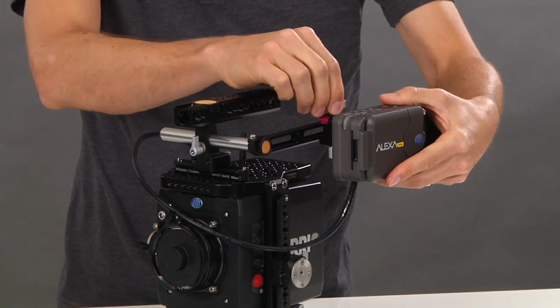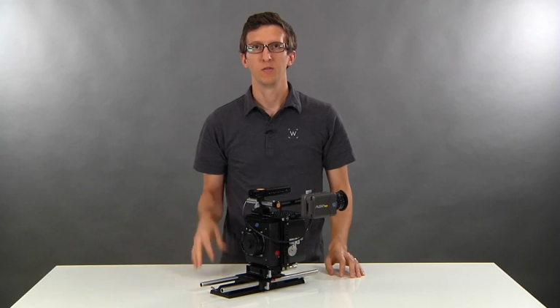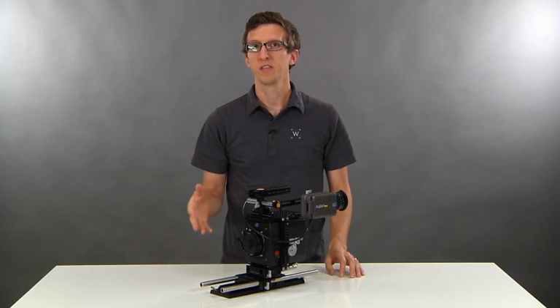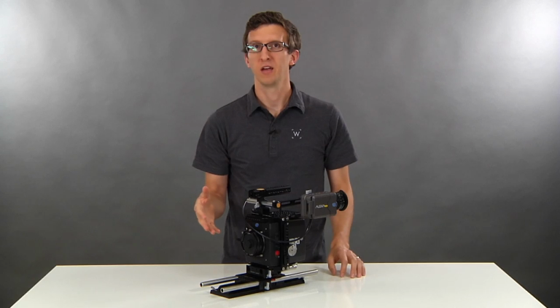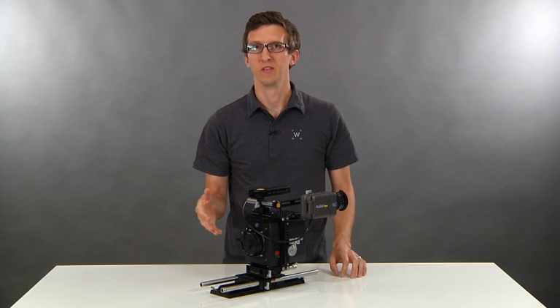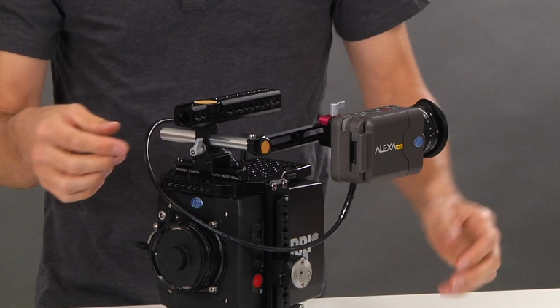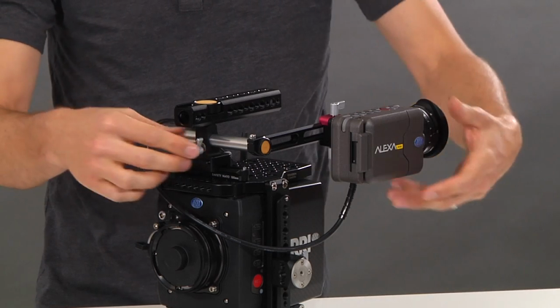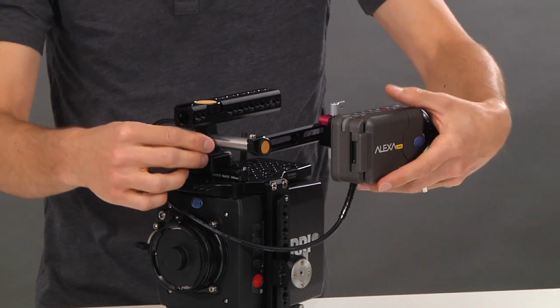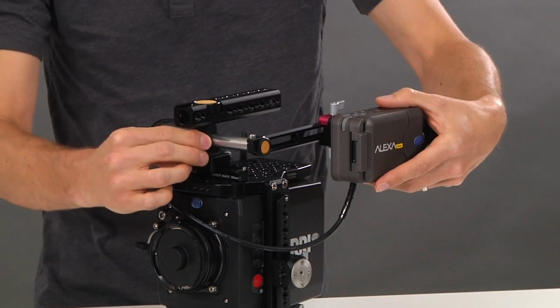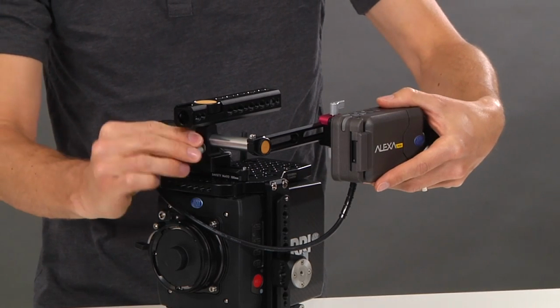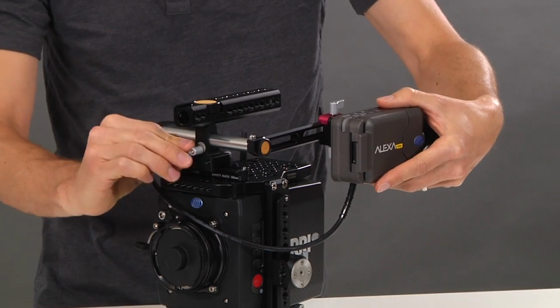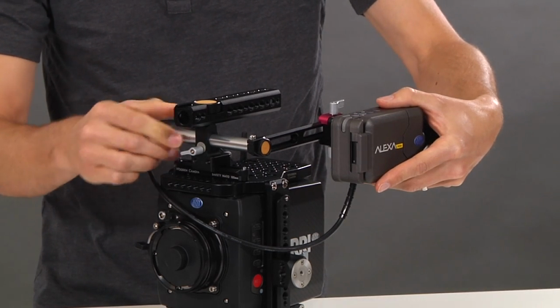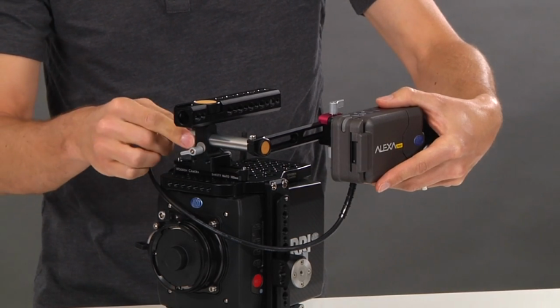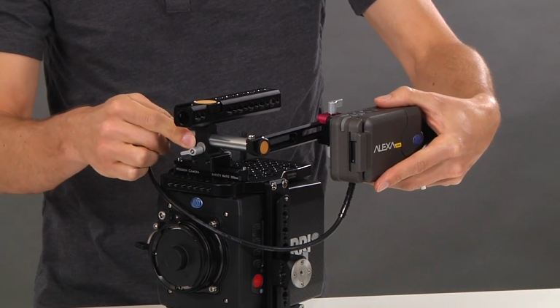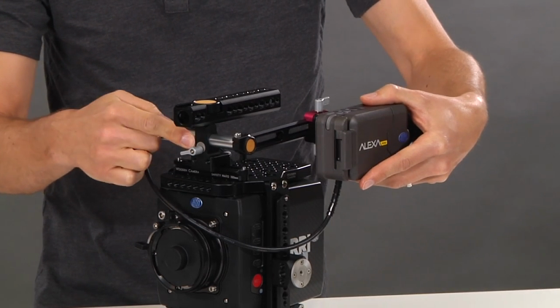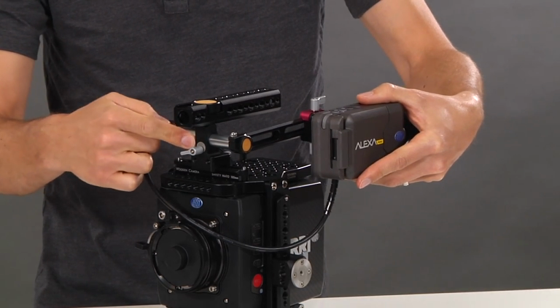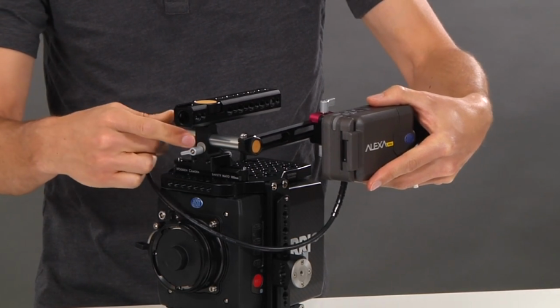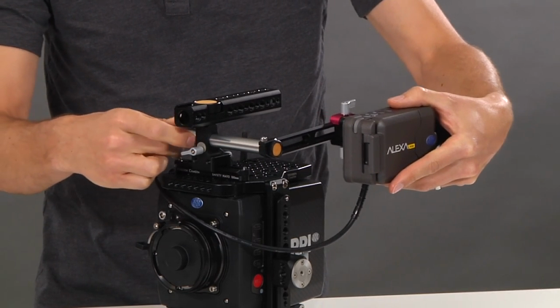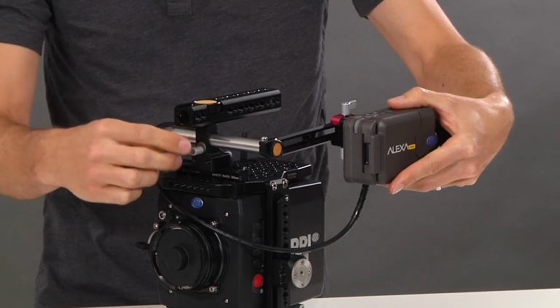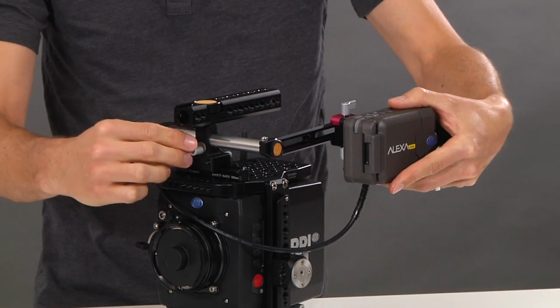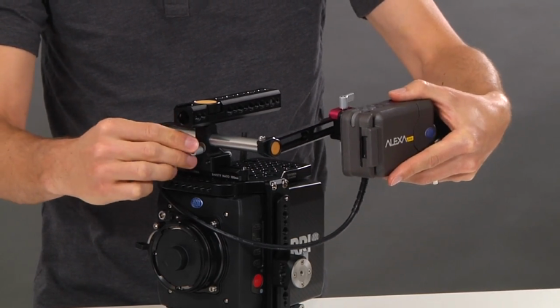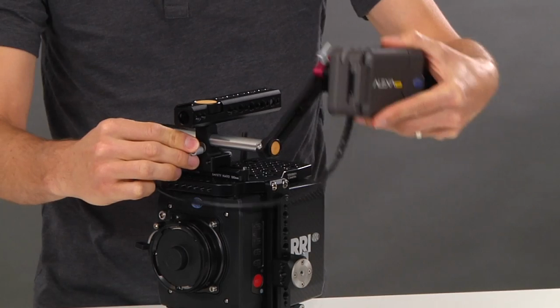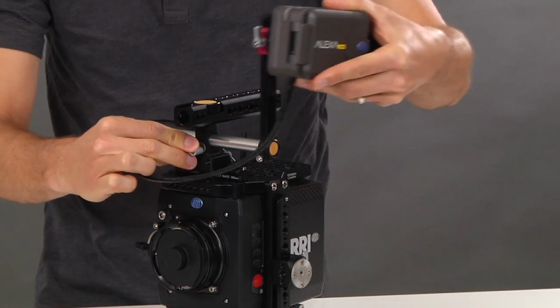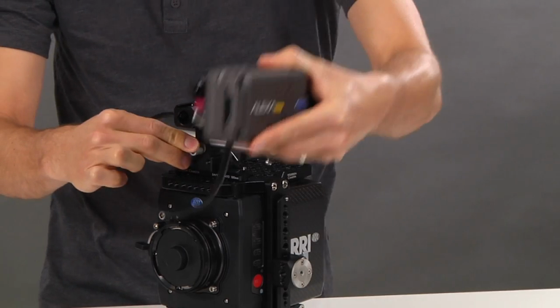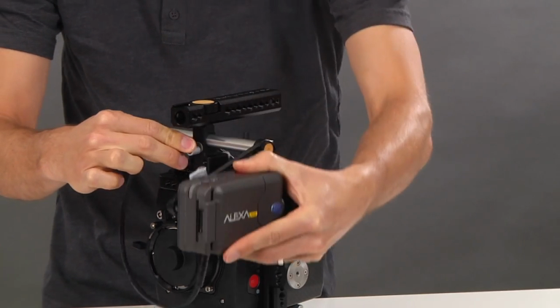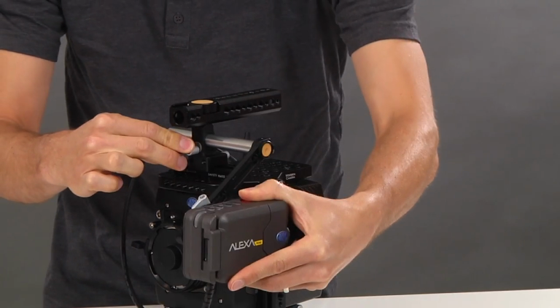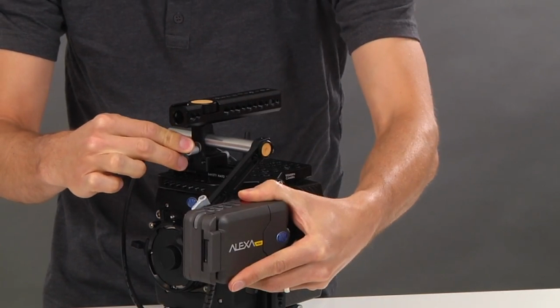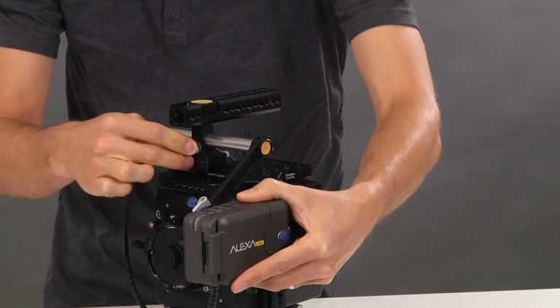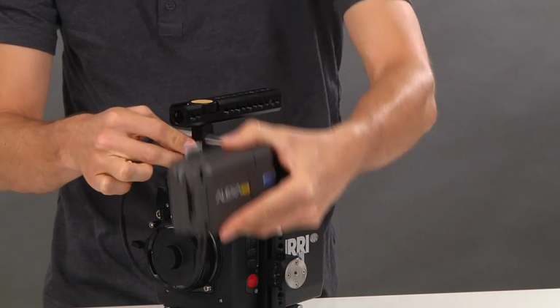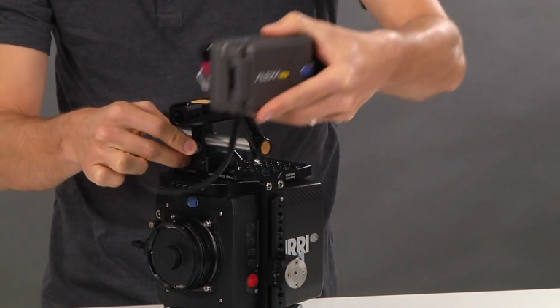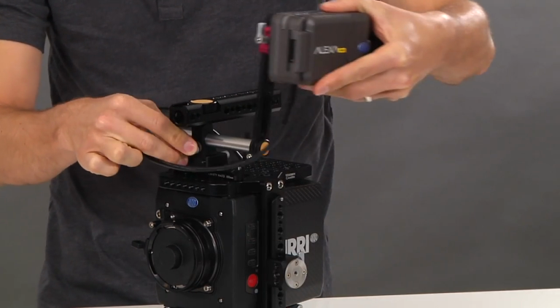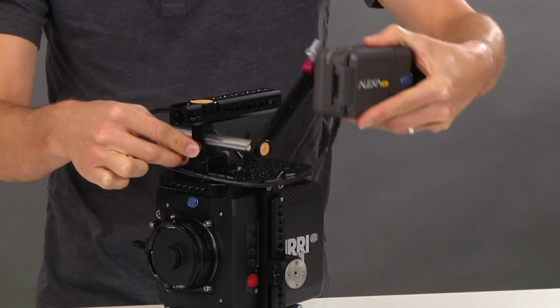To adjust the in-out position, unlock the thumbscrew and slide the 15mm rod. You can also swing forward for a handheld configuration or back for tripod.